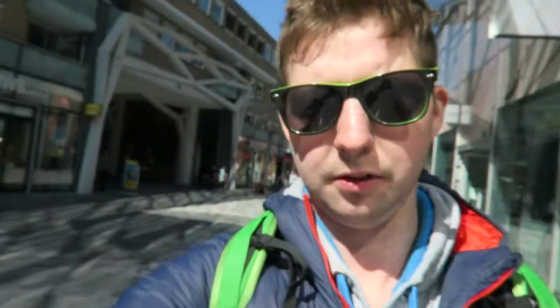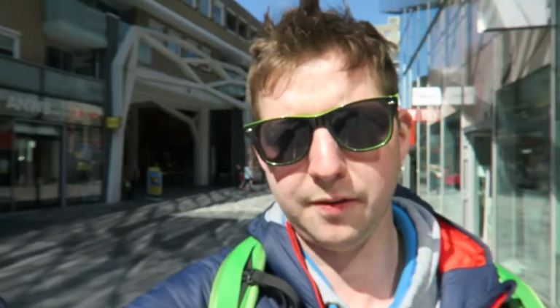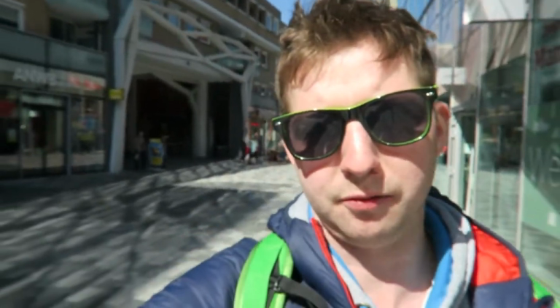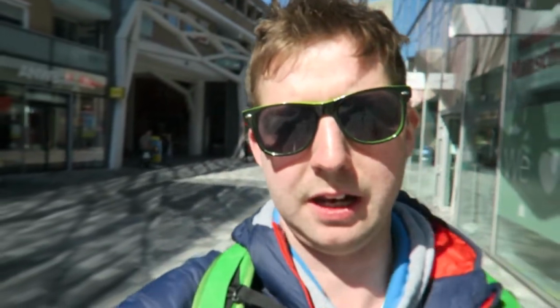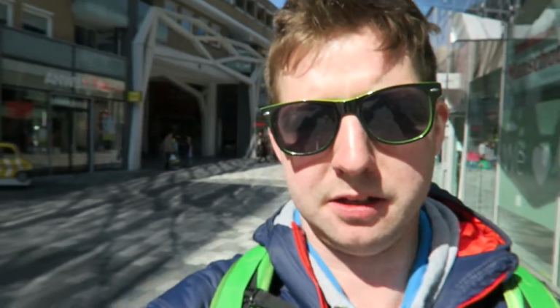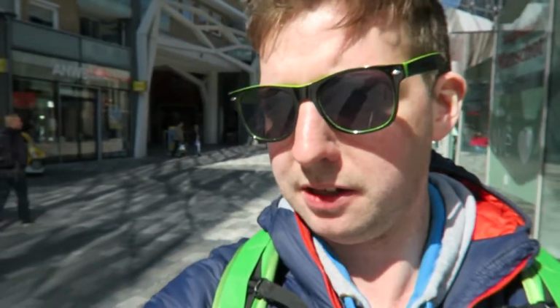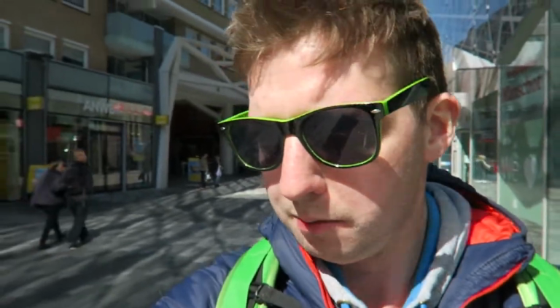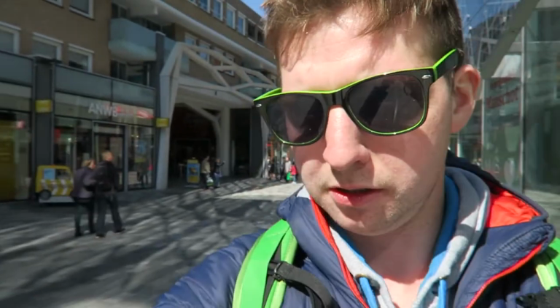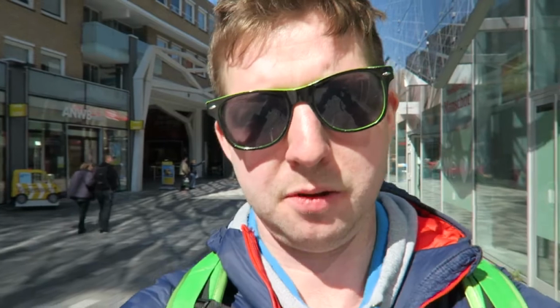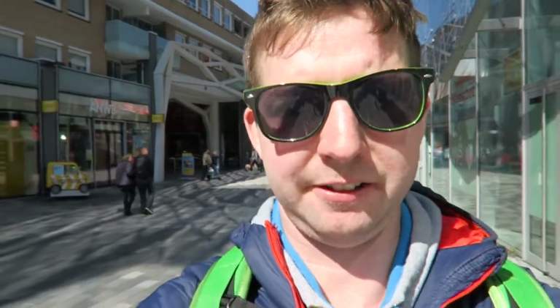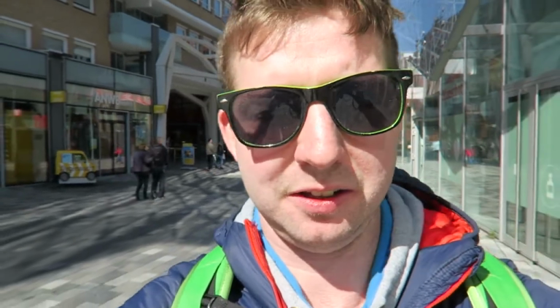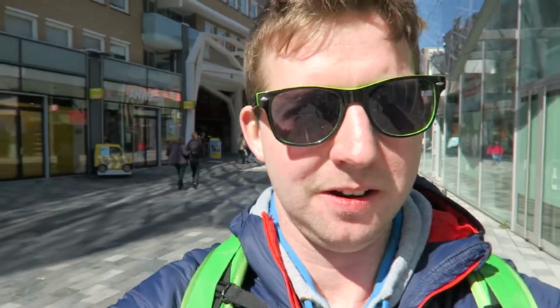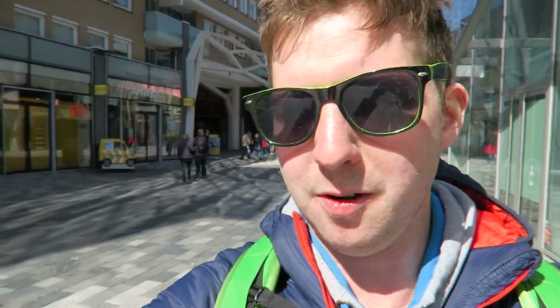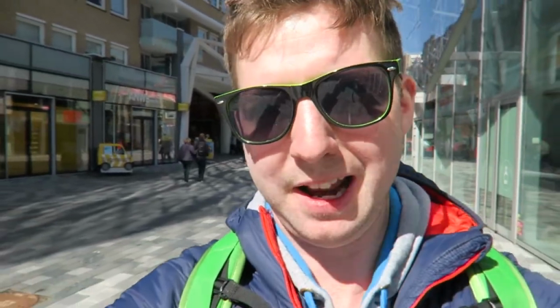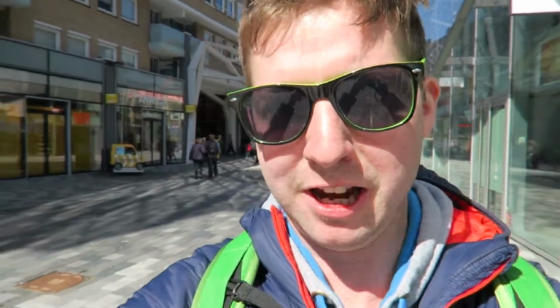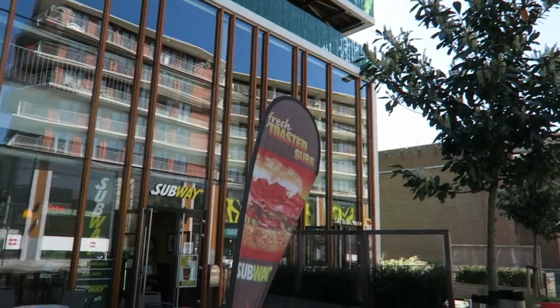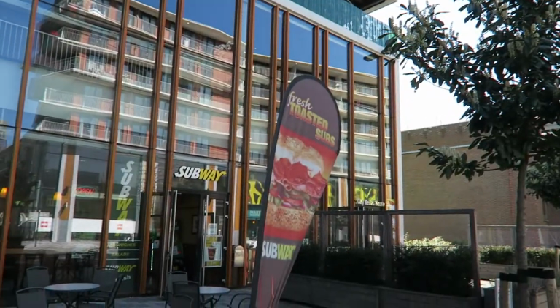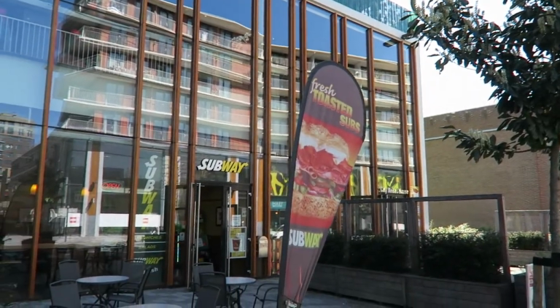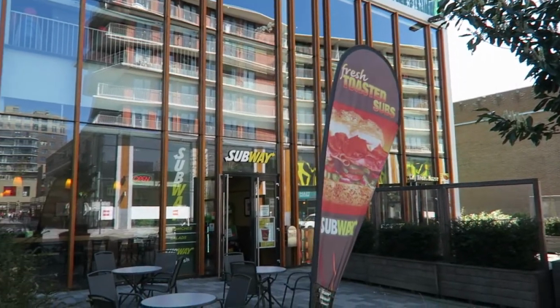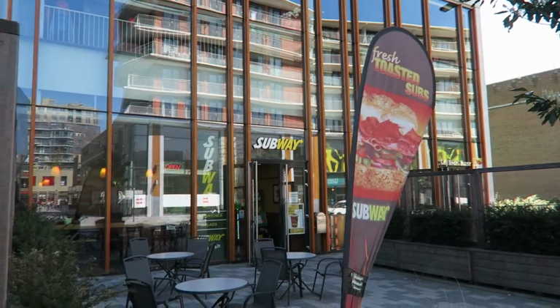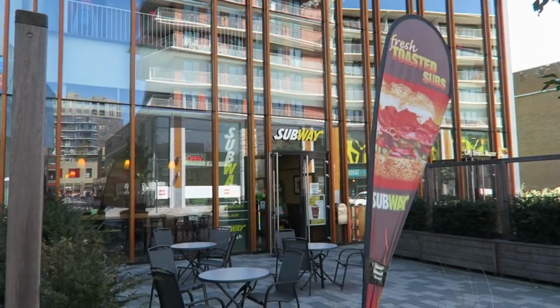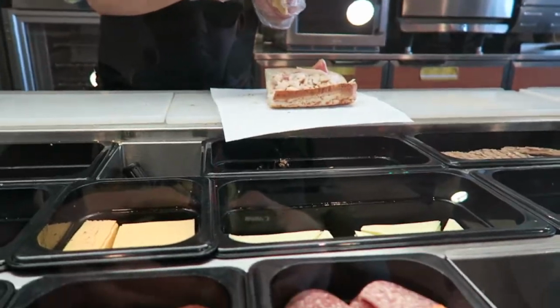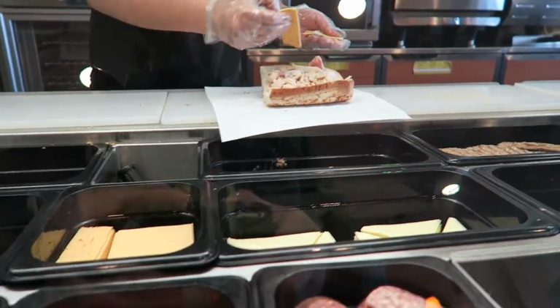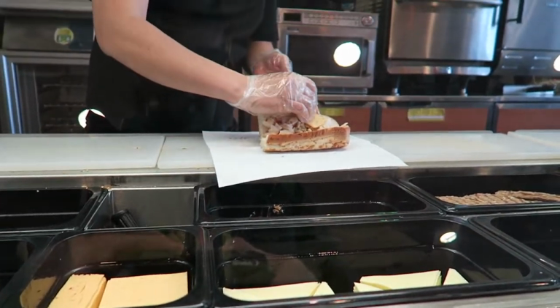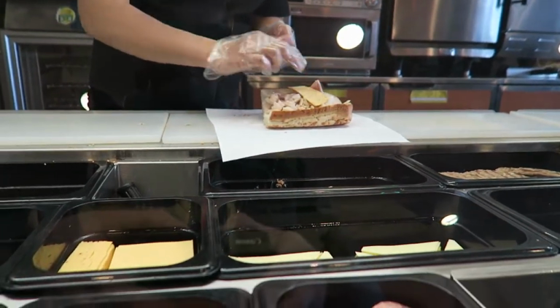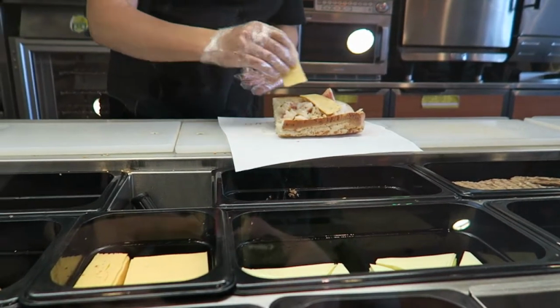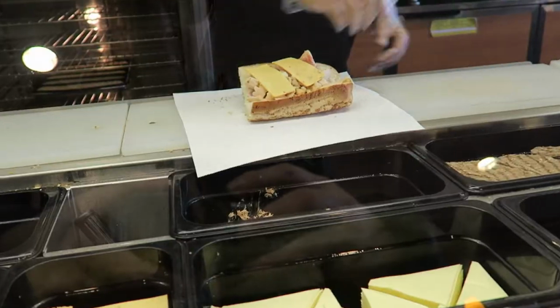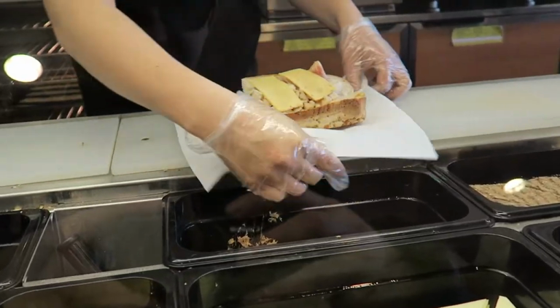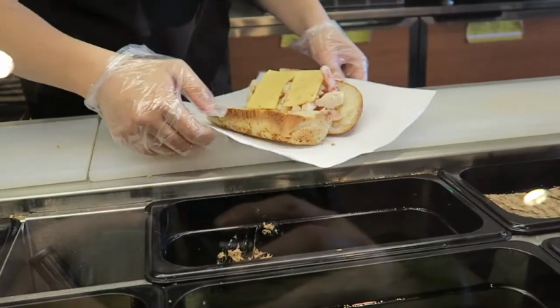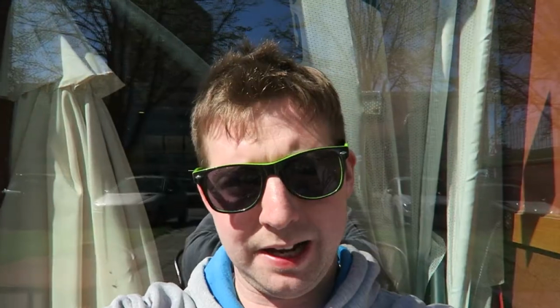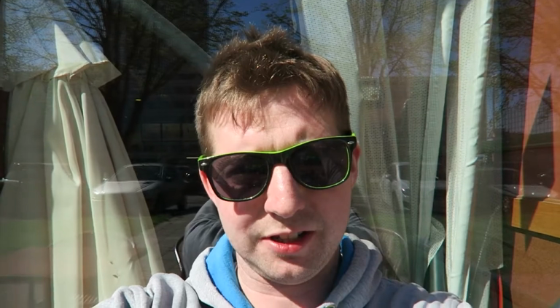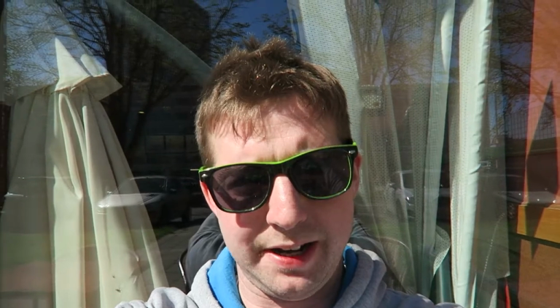I've just driven about three kilometres on bicycle — let's hope they have it or I'll be mad angry. I'm back at the other Subway now.